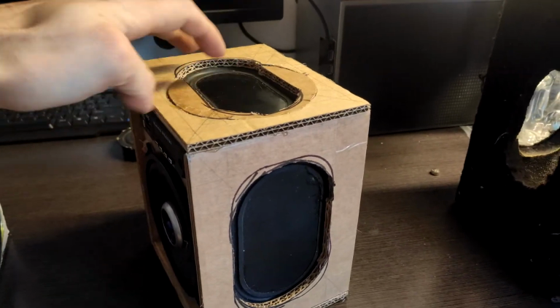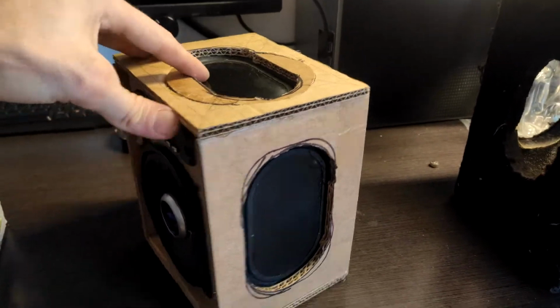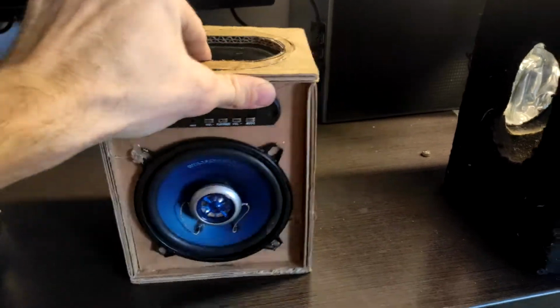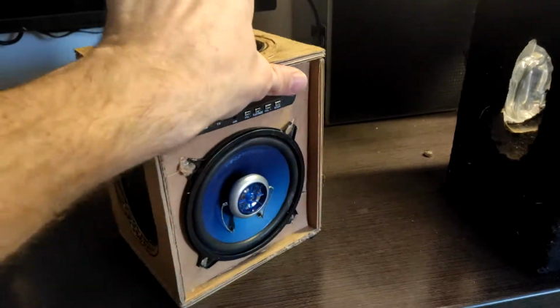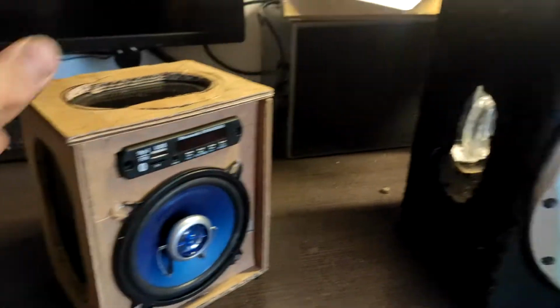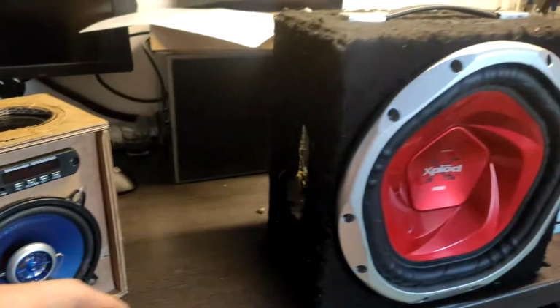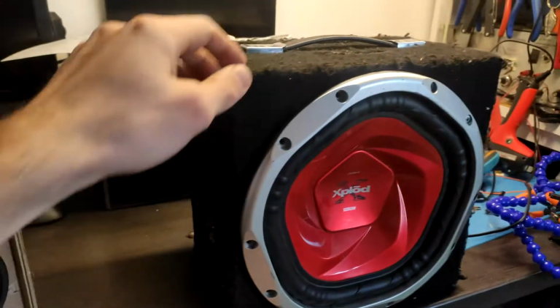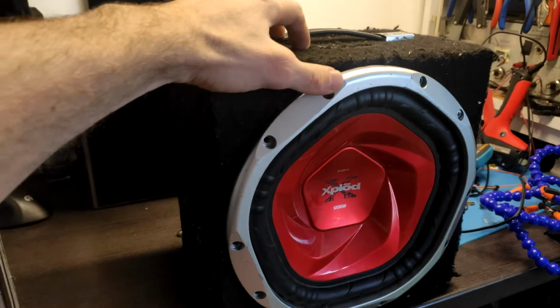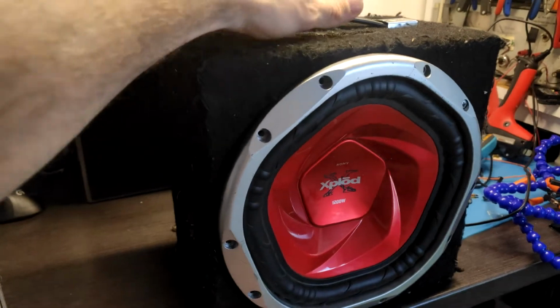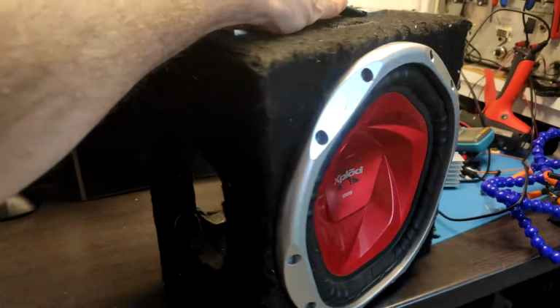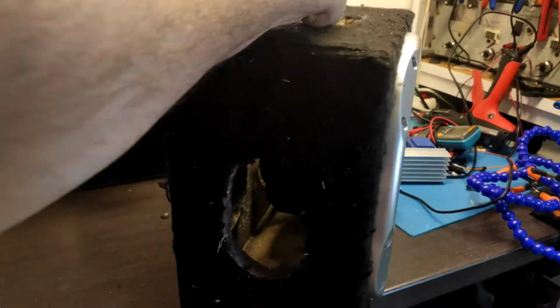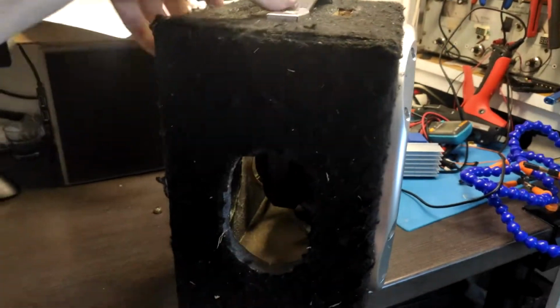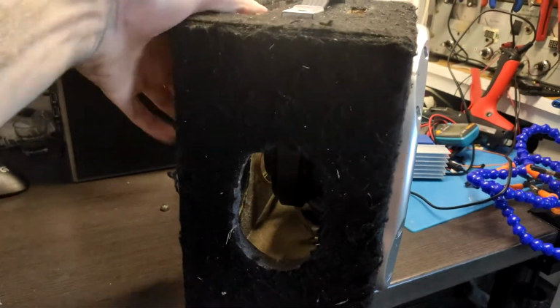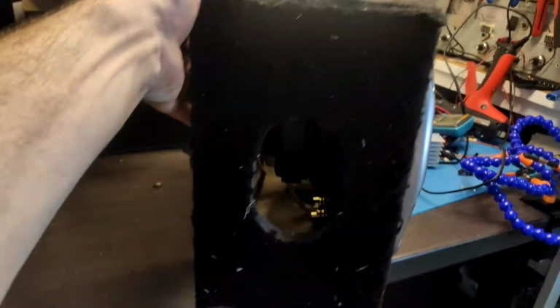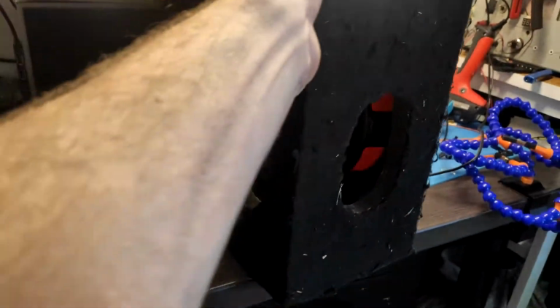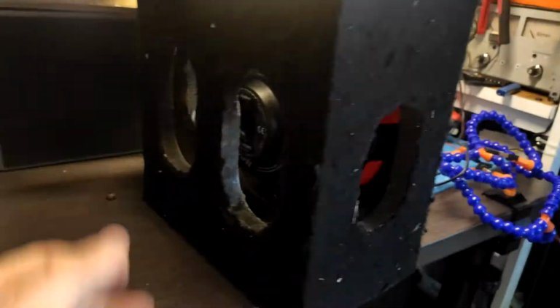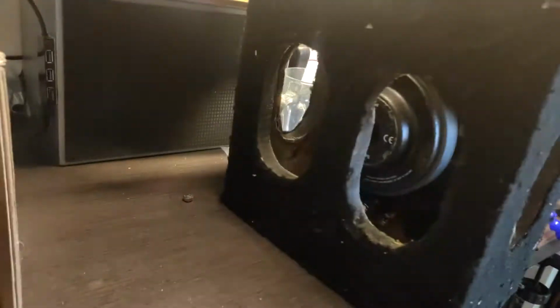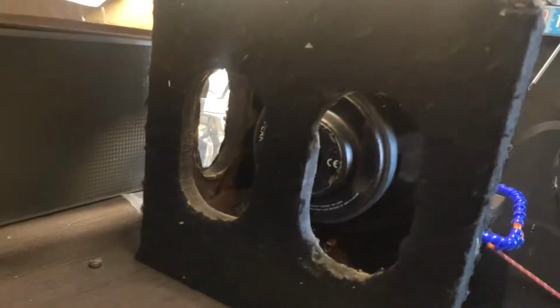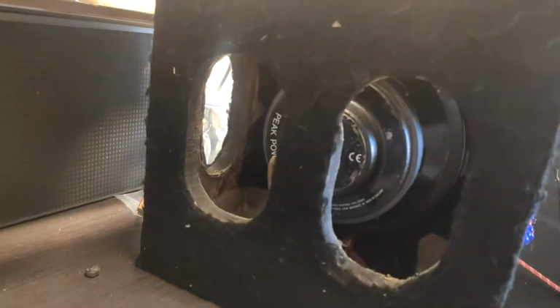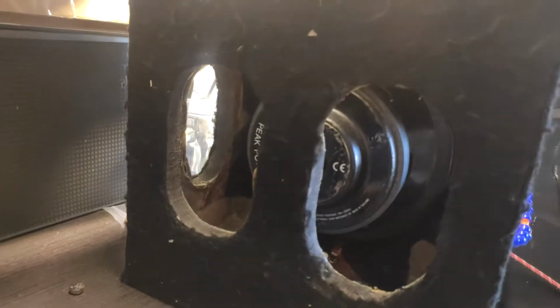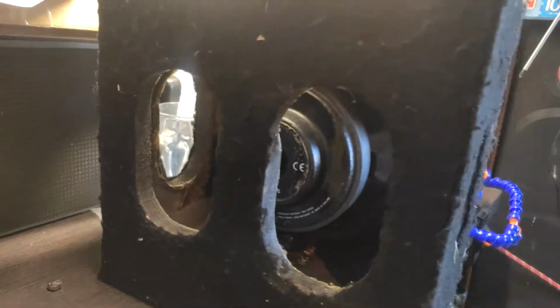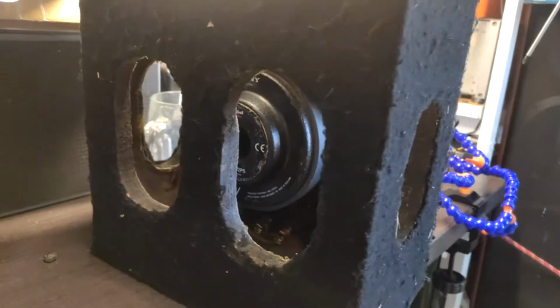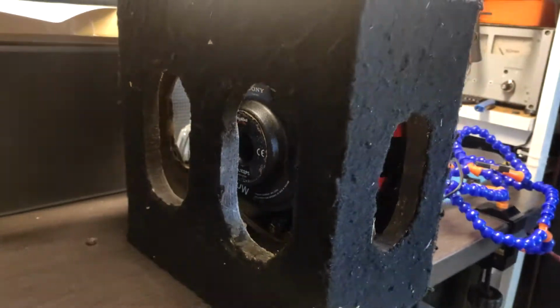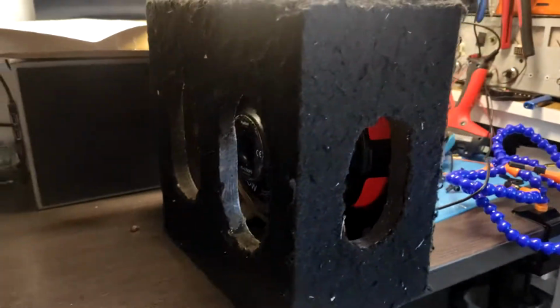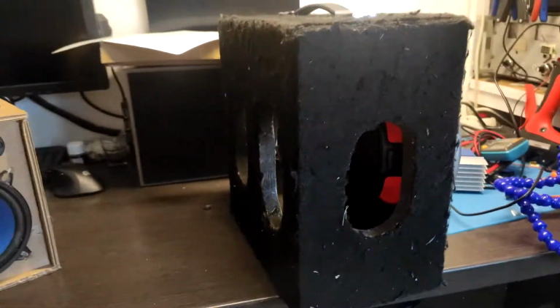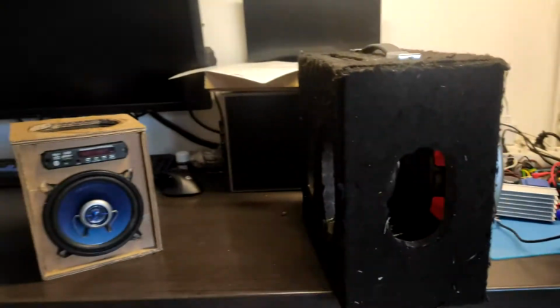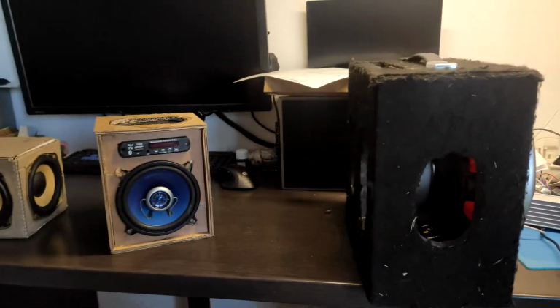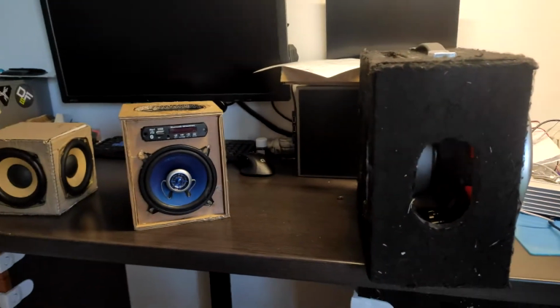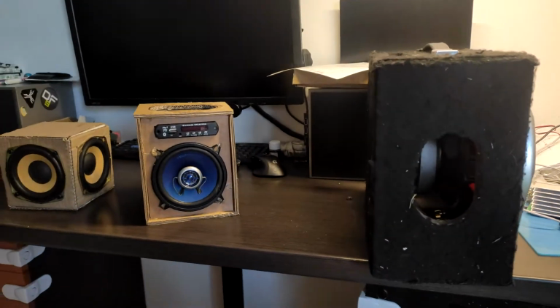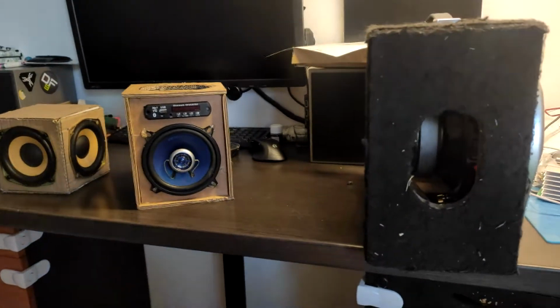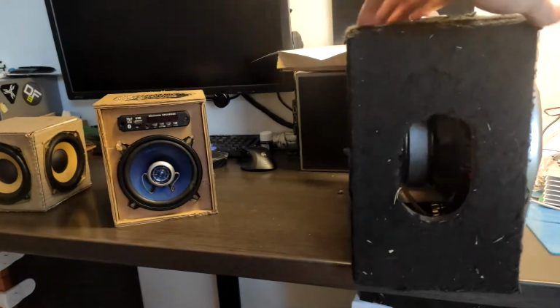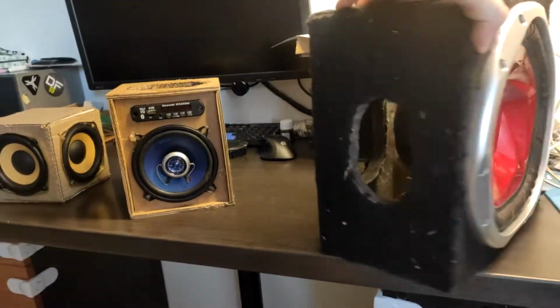This is a 12 inch subwoofer — you could see it in my old video. Sound was fine but only at low volume, so I will put it in a proper size box. Stay tuned and I'll see you later.